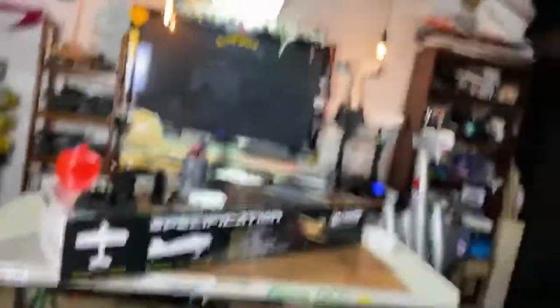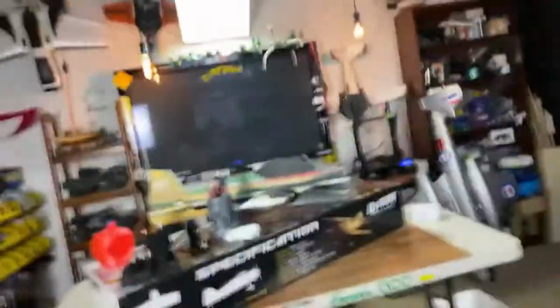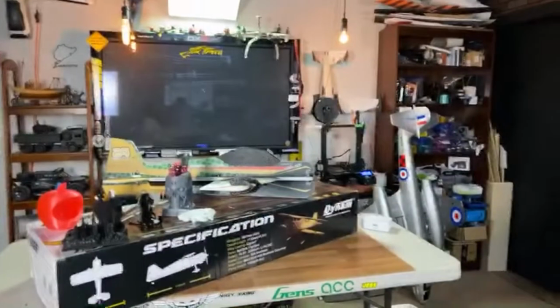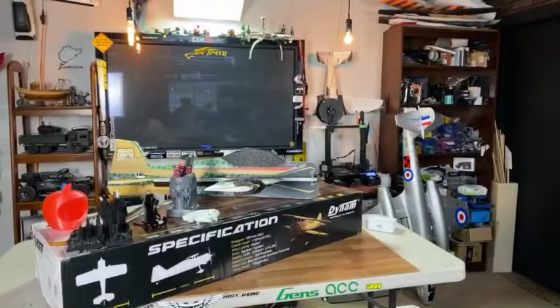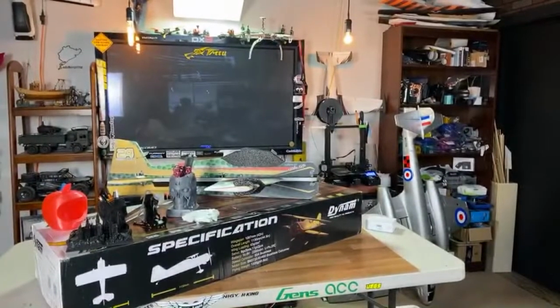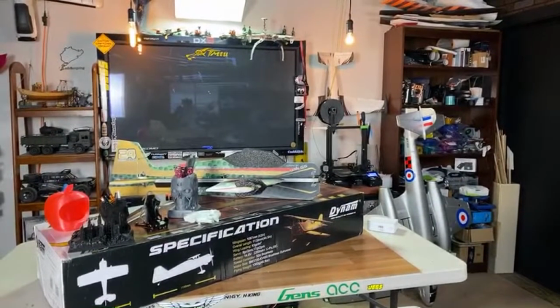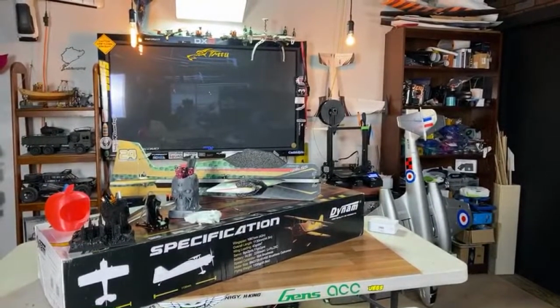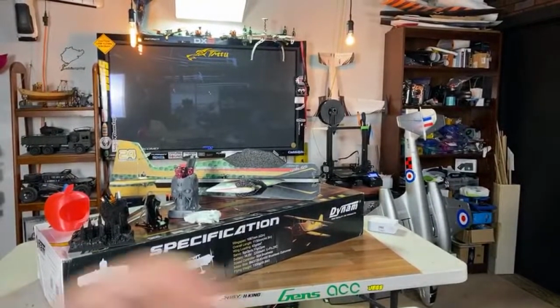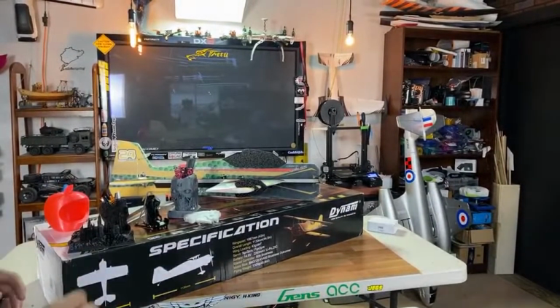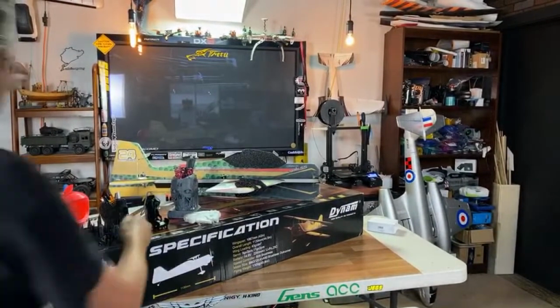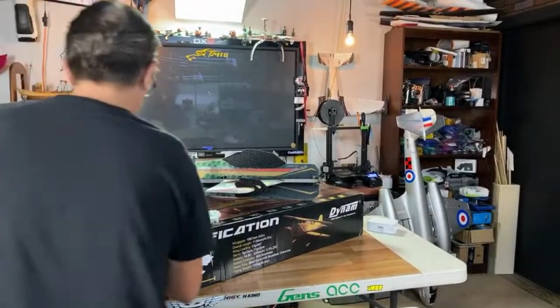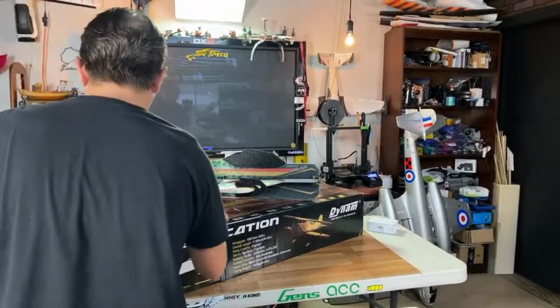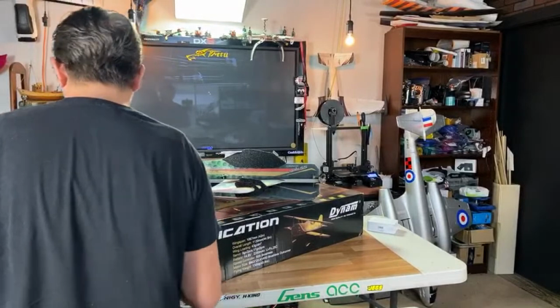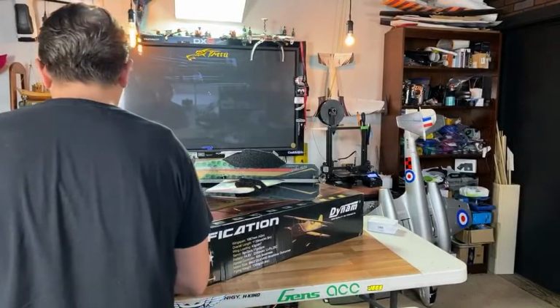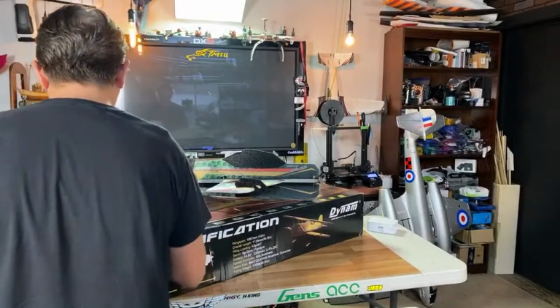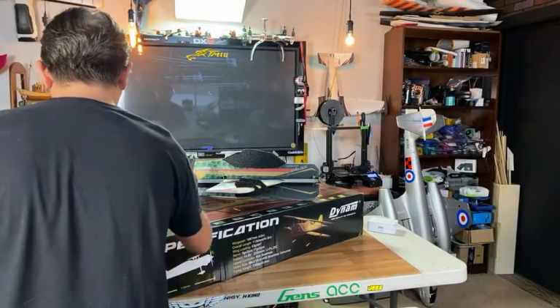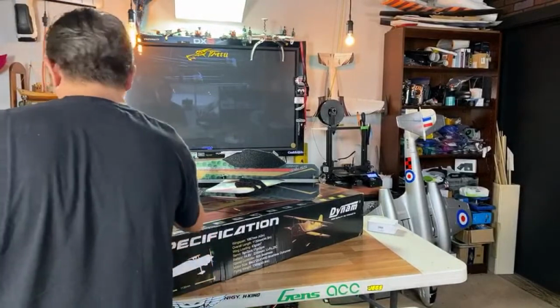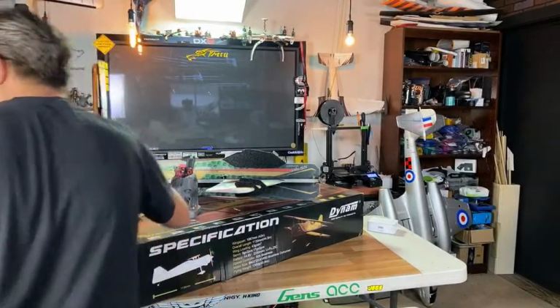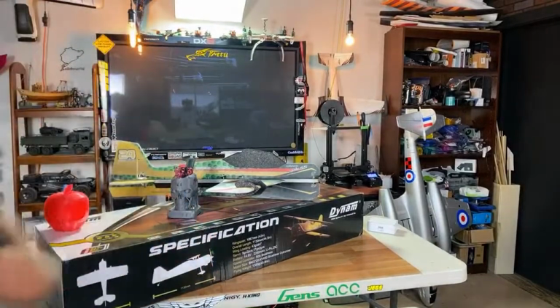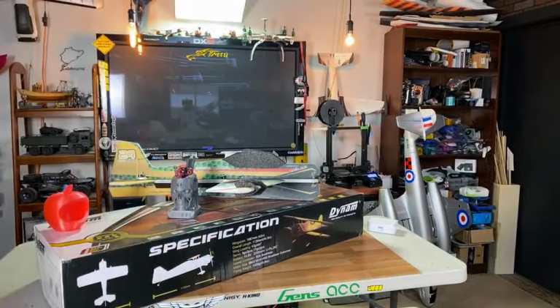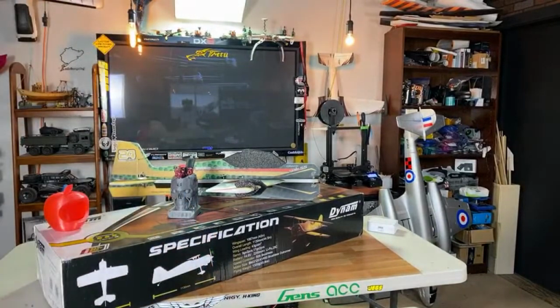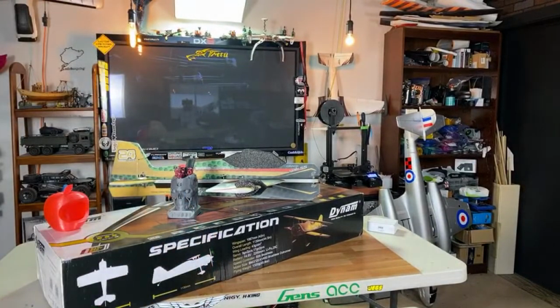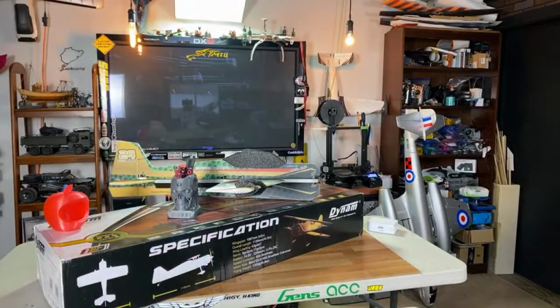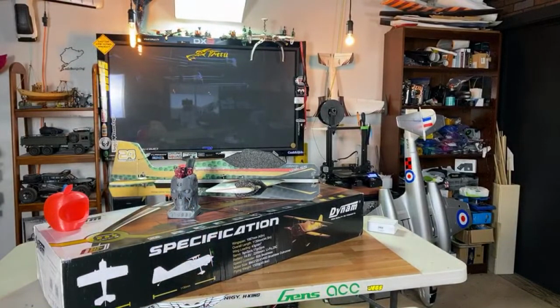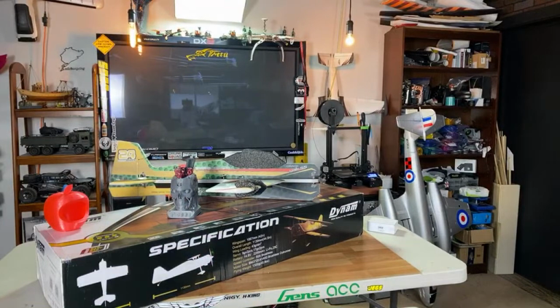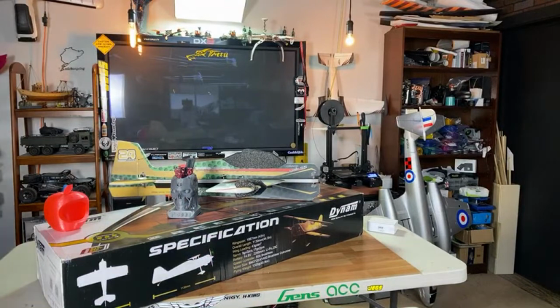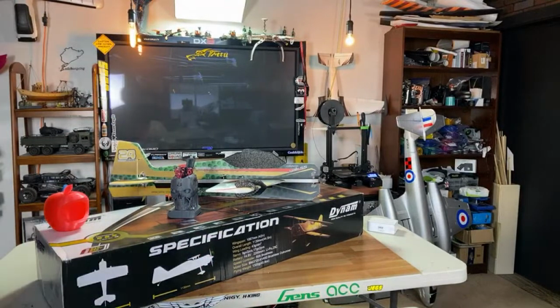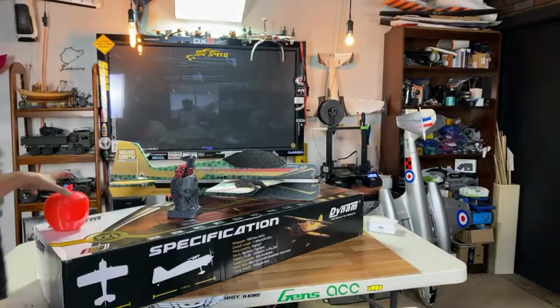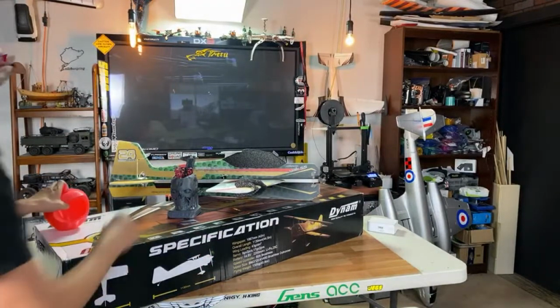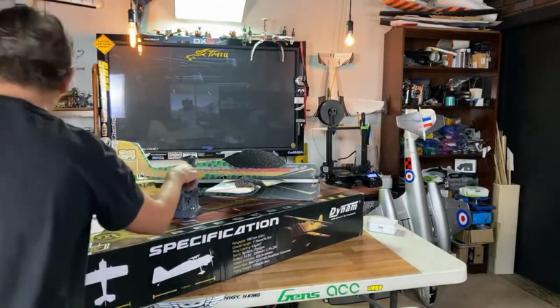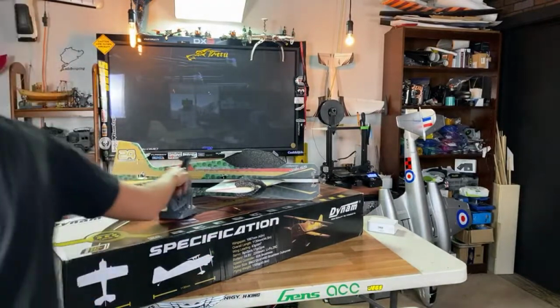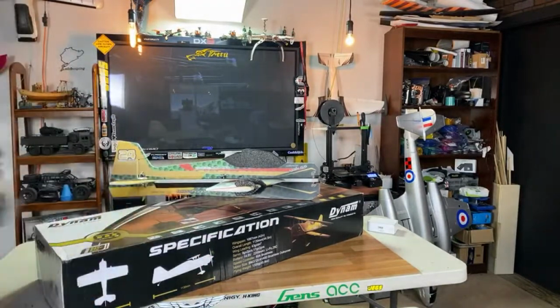Thanks to everyone for joining me. I haven't done a live stream in a long, long time. So let's move this stuff off the desk so we have some room to look at the airplanes, which is of course why you guys are all here. Let's check out some airplanes.